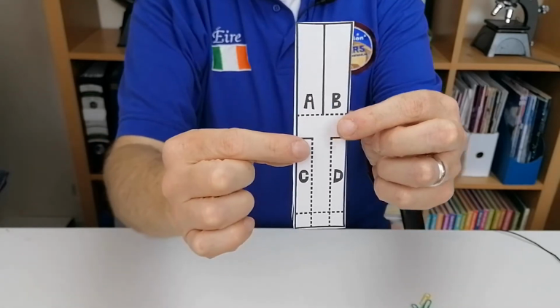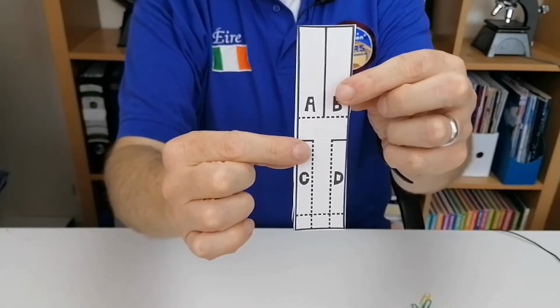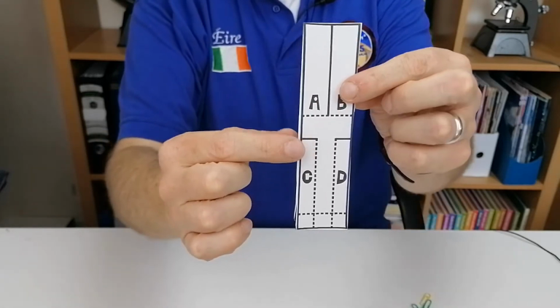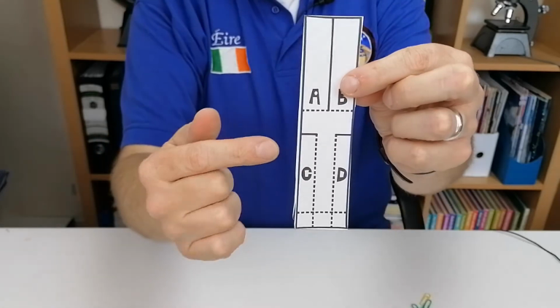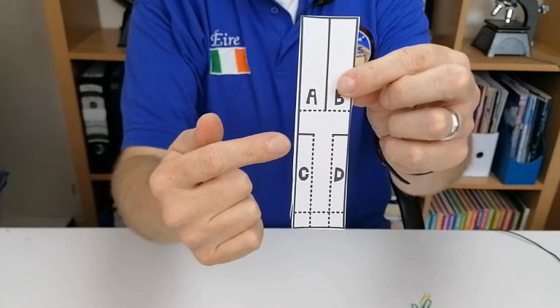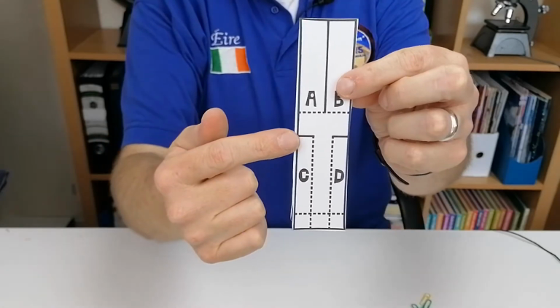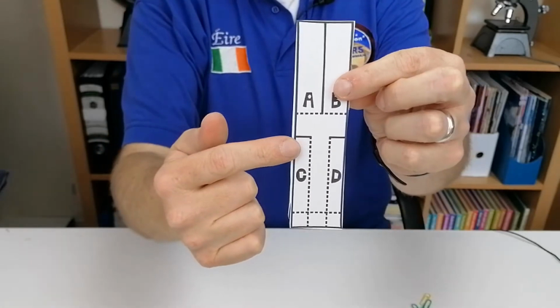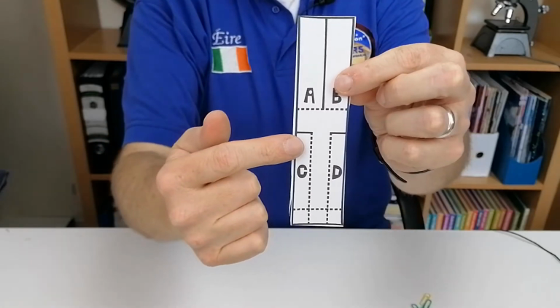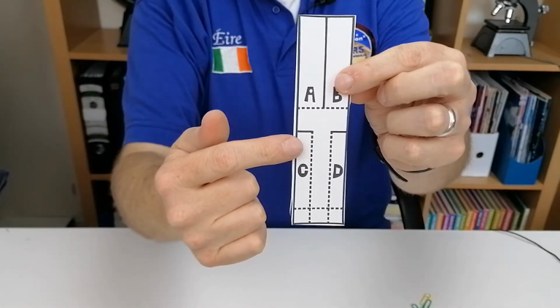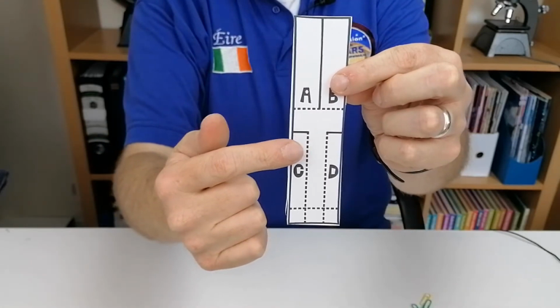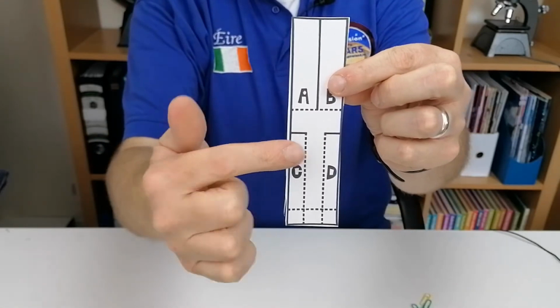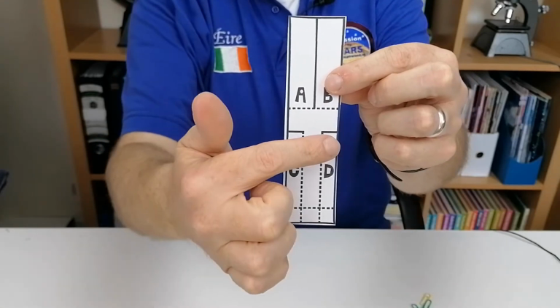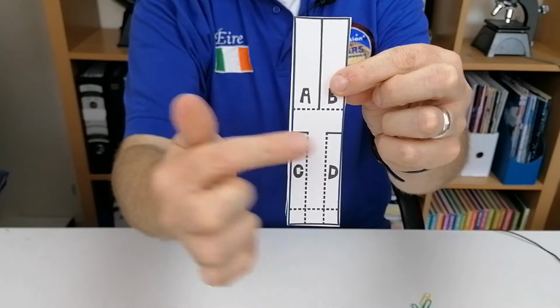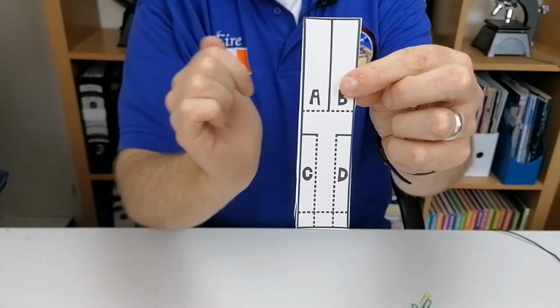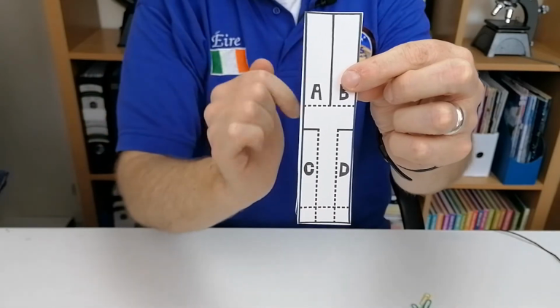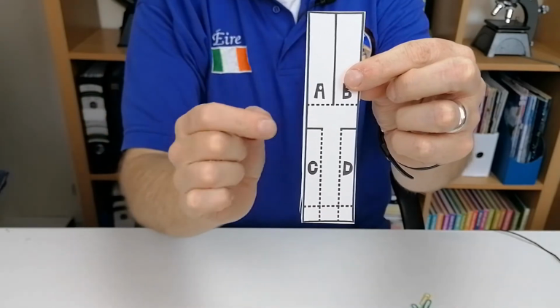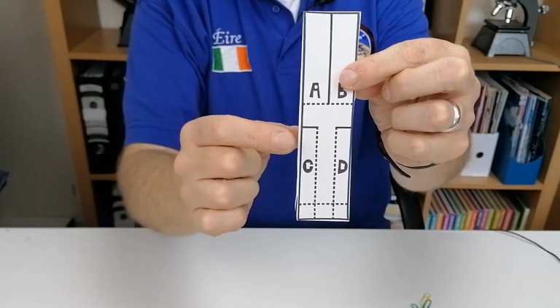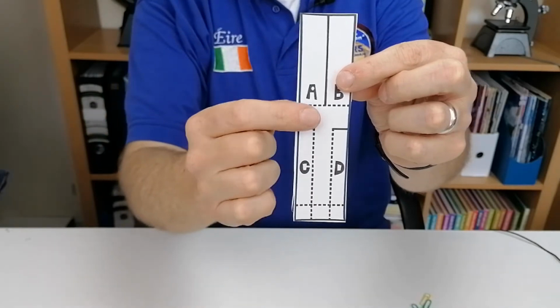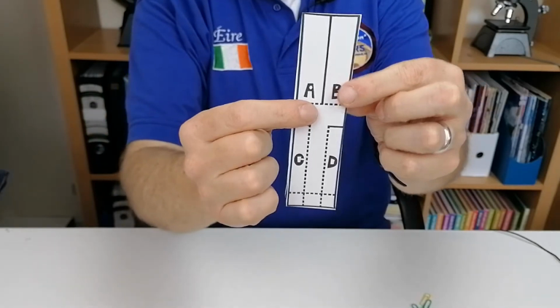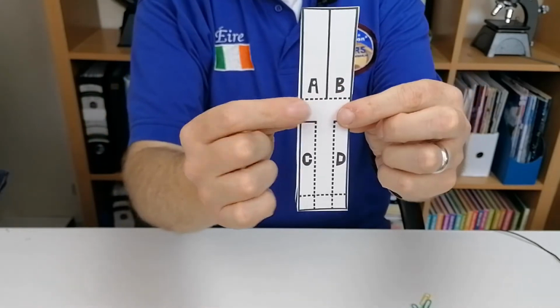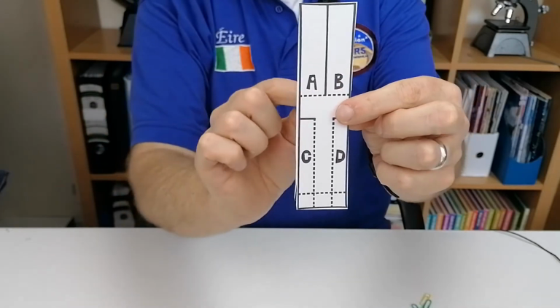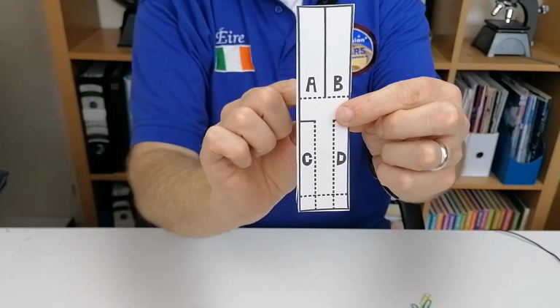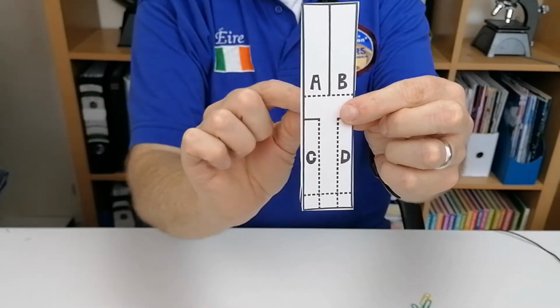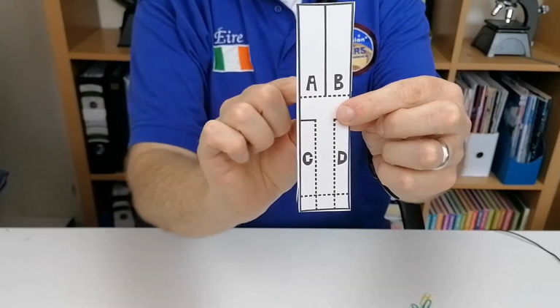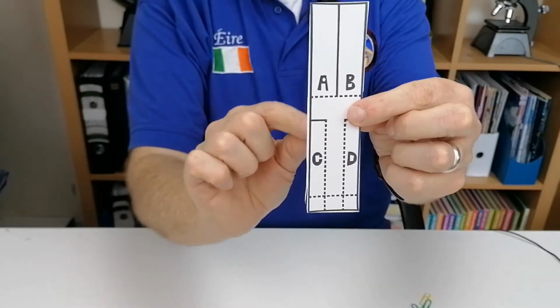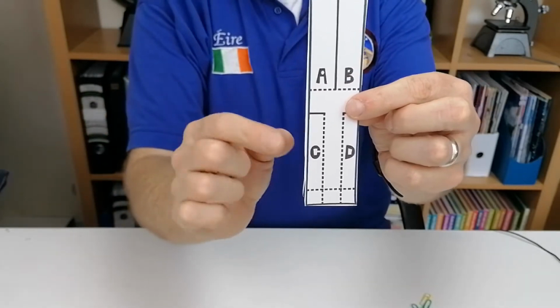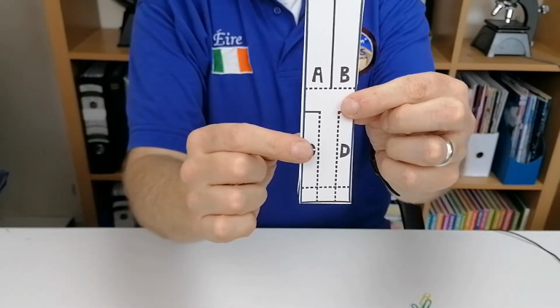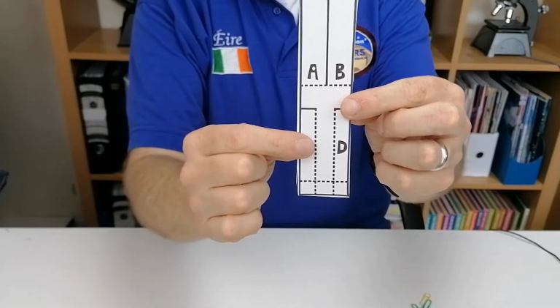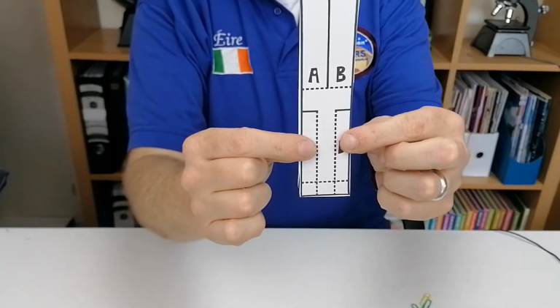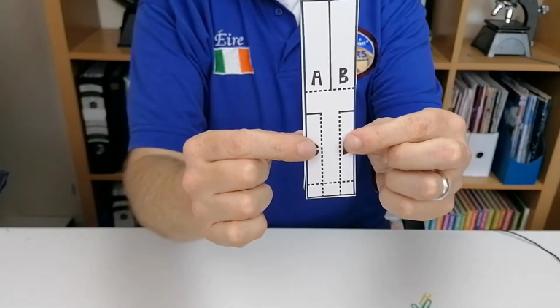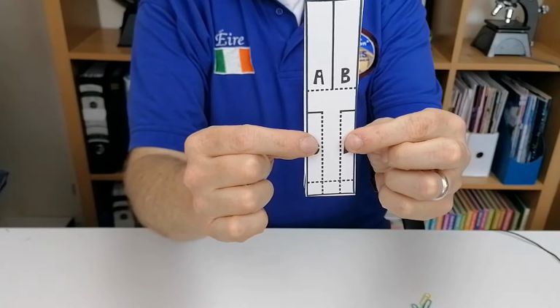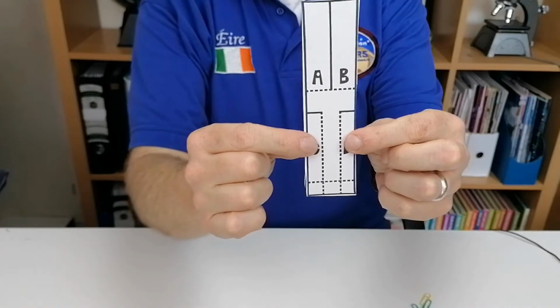And wherever you see another solid line above C and above D, you're going to cut there too. And wherever you see a dotted line, that's where you're going to bend.